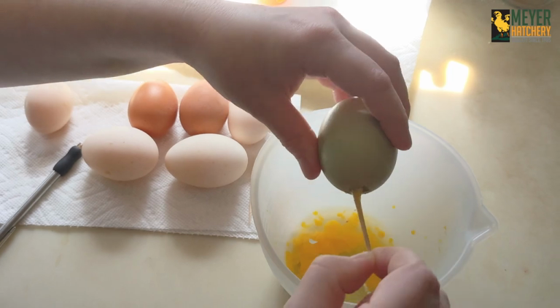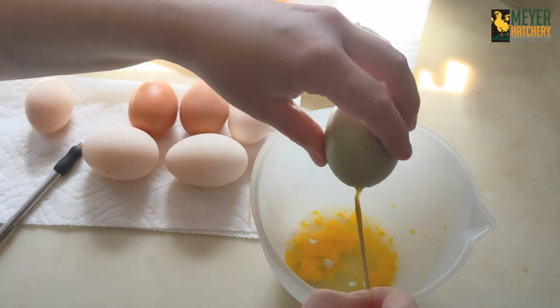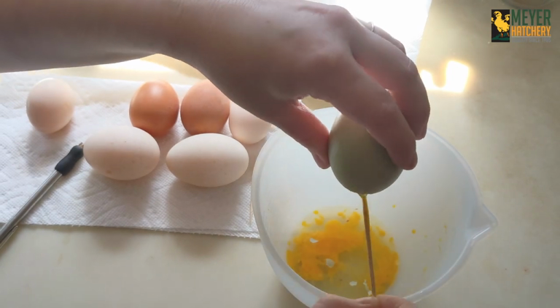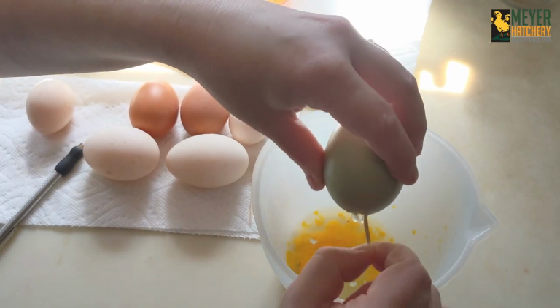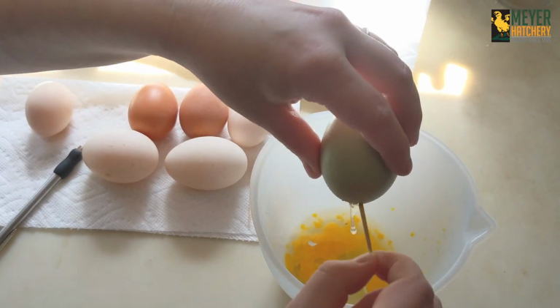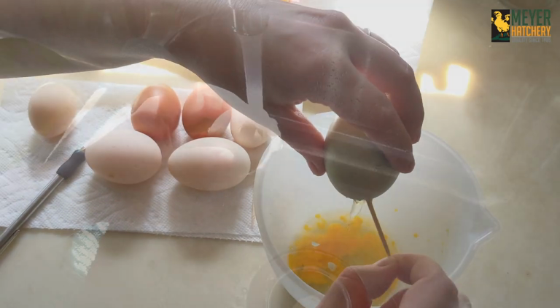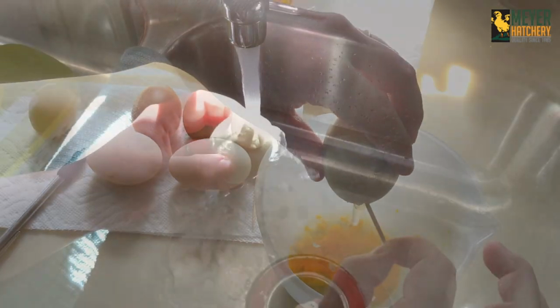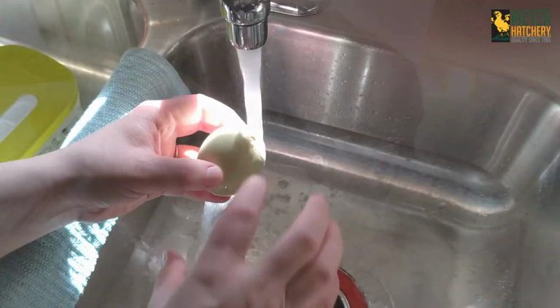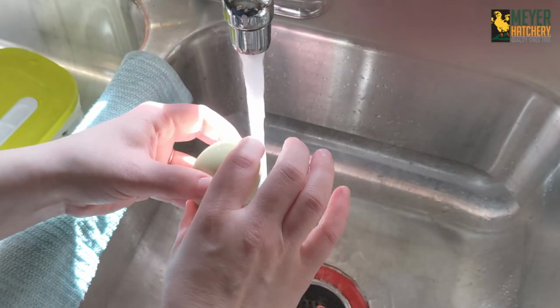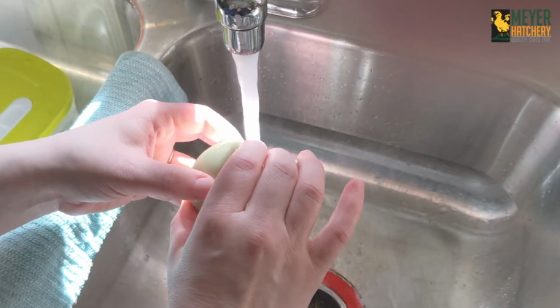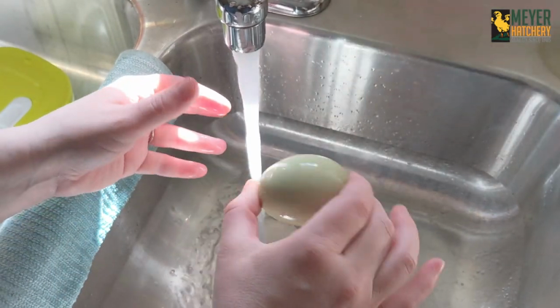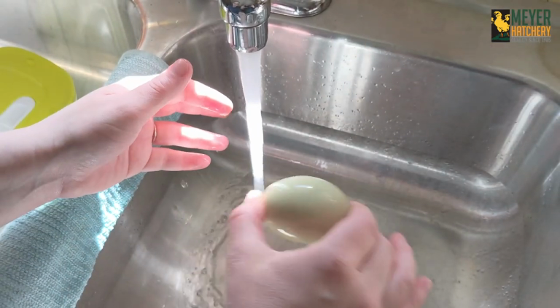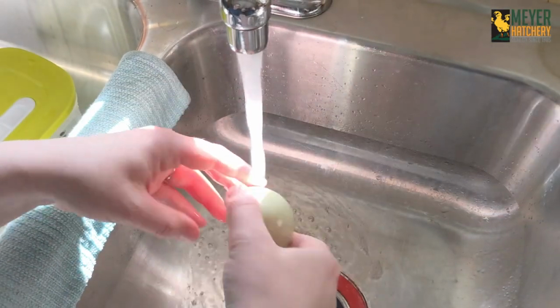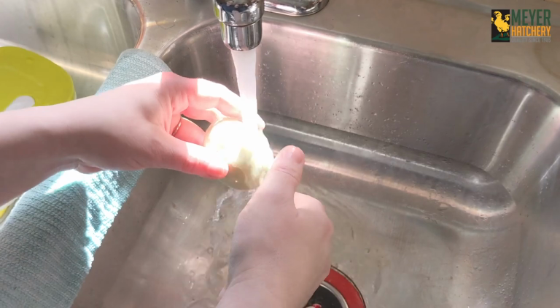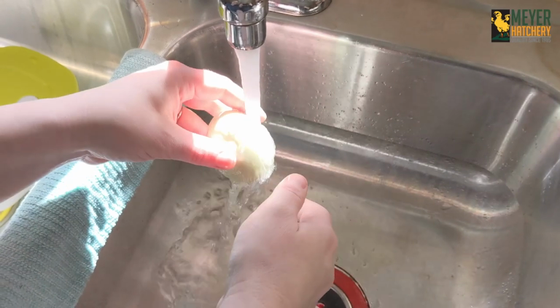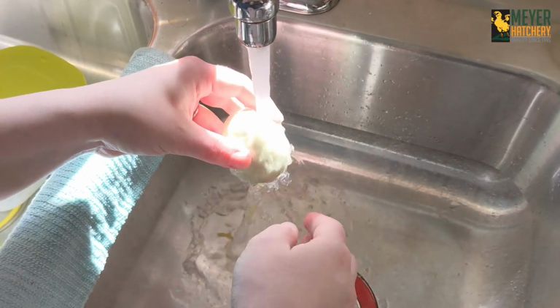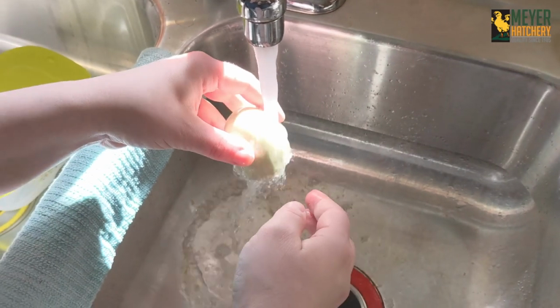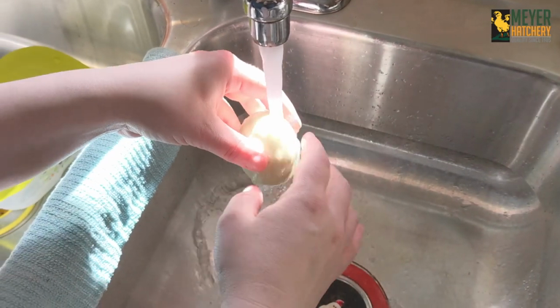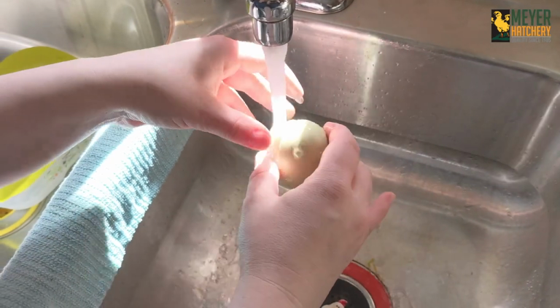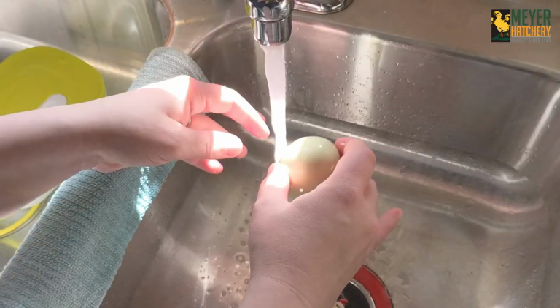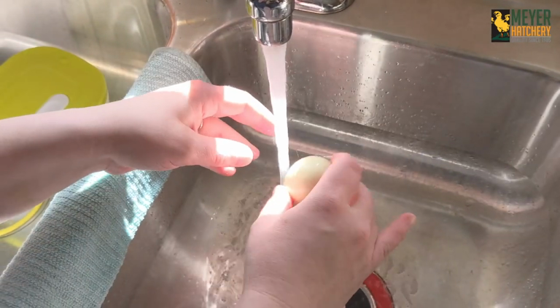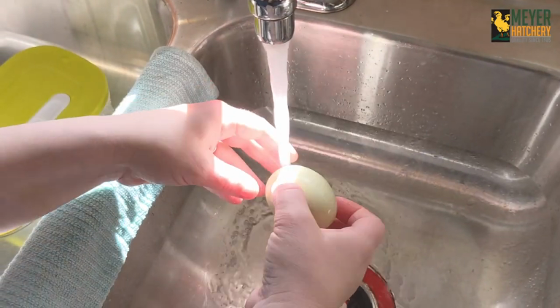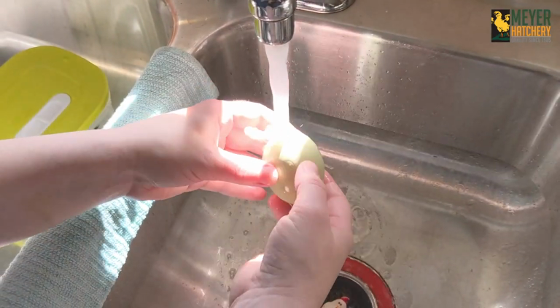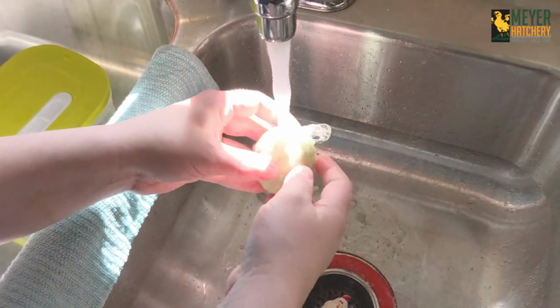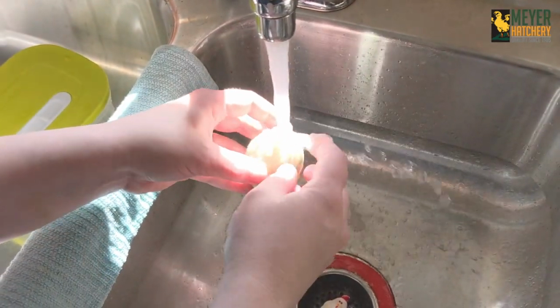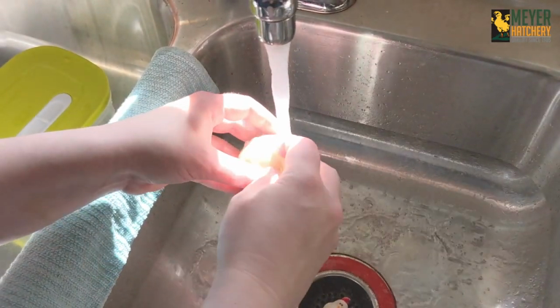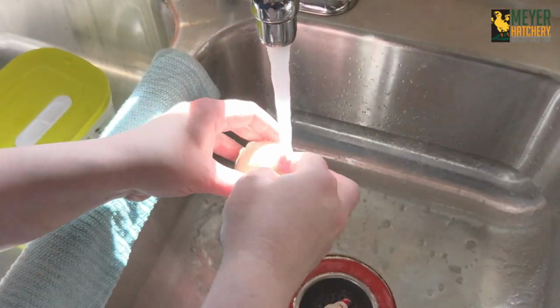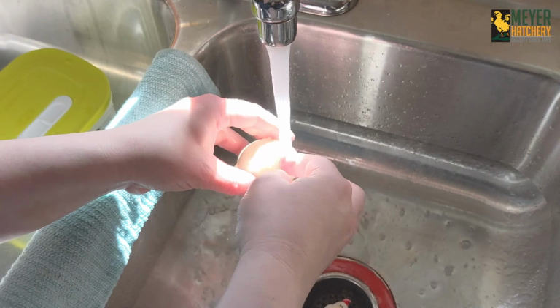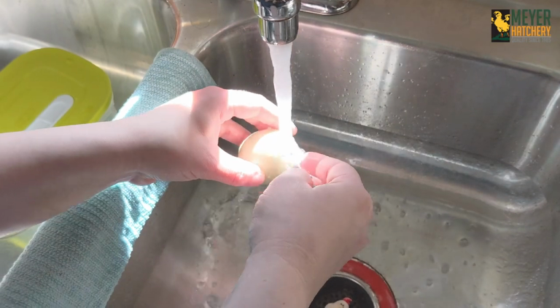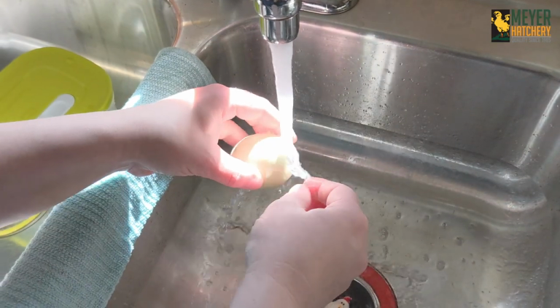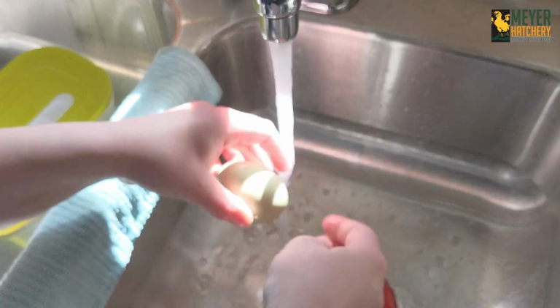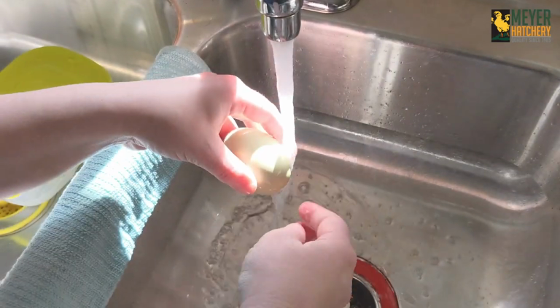It may take a little bit of extra time as we're not opening both sides of the egg. After all the egg whites and yolk are out, I take our eggs over to the sink and give them a good wash. Then I put them on the plate with the paper towels and allow them to dry for 24 hours.